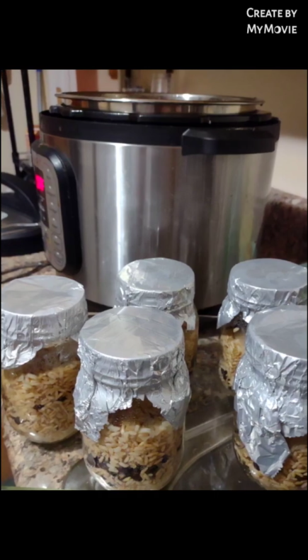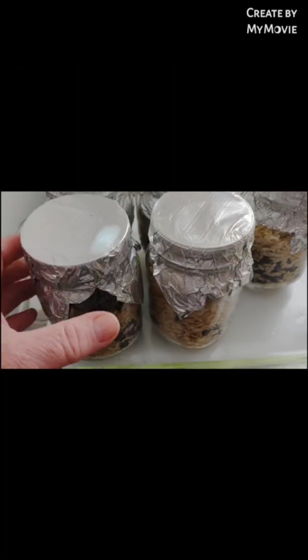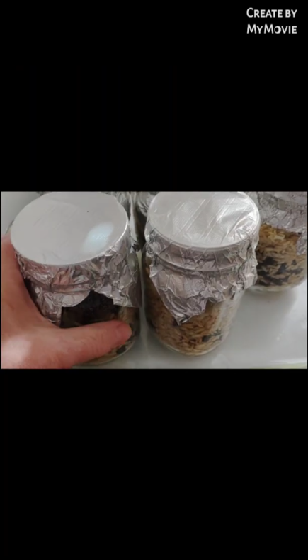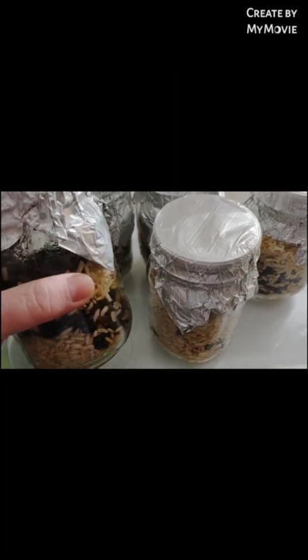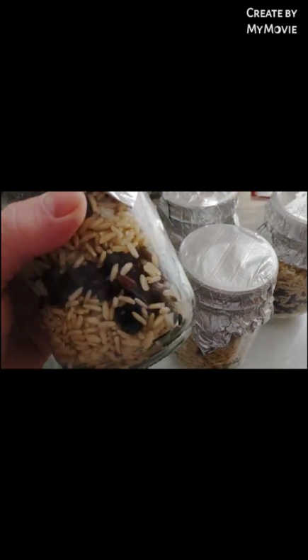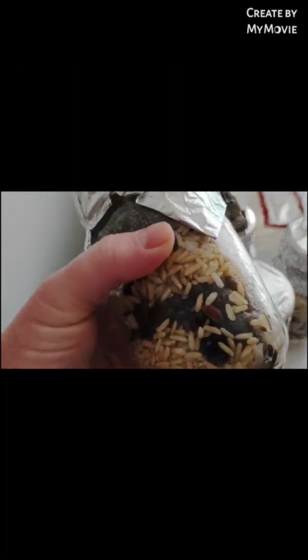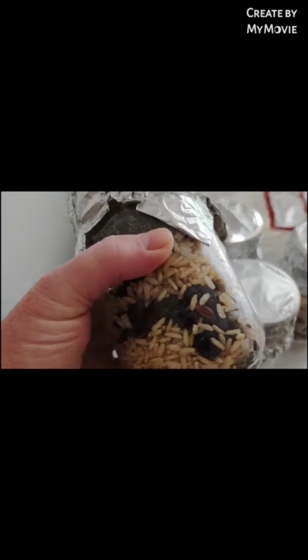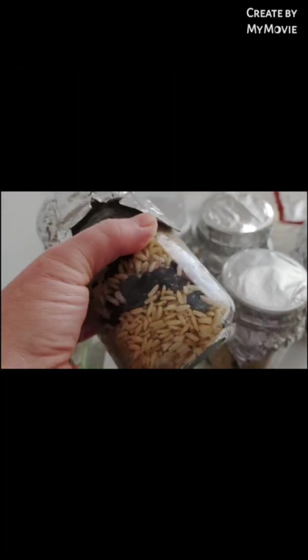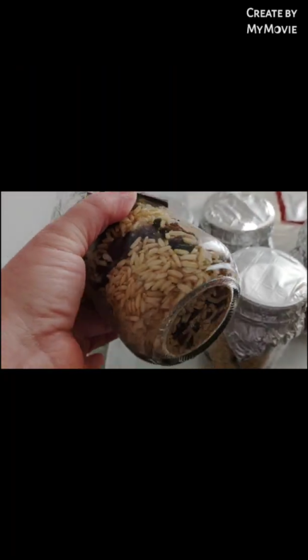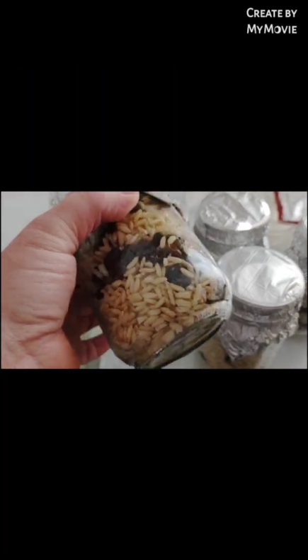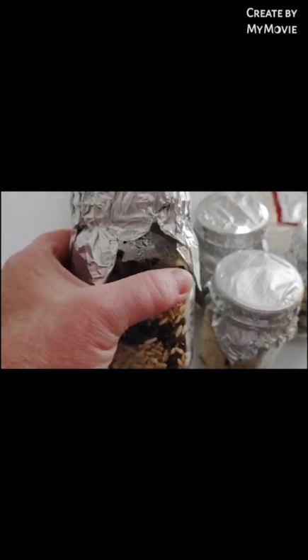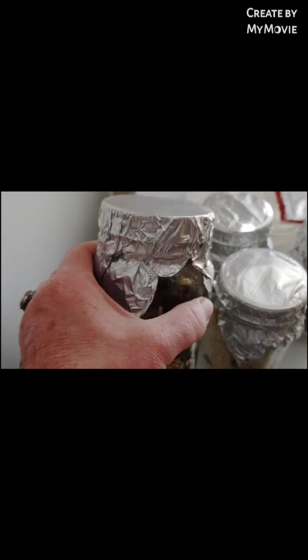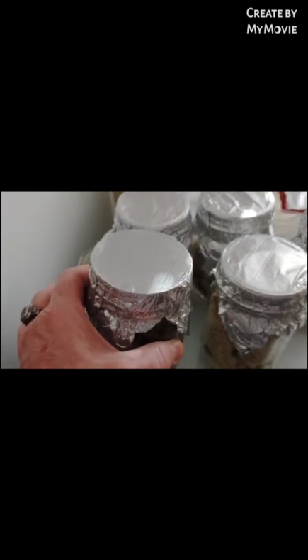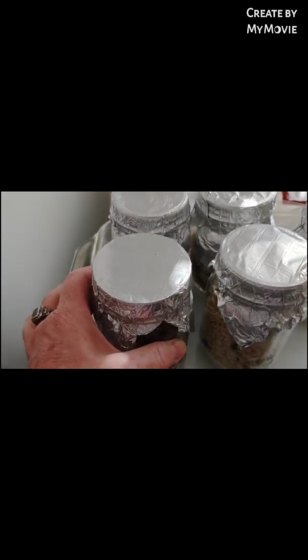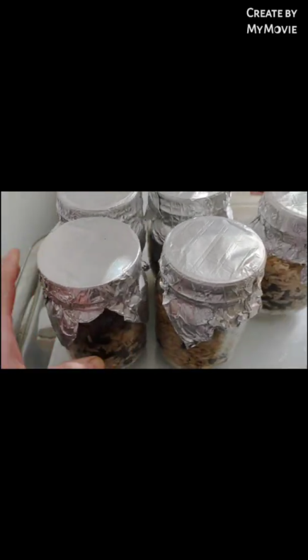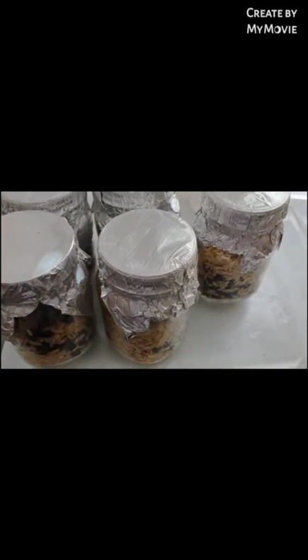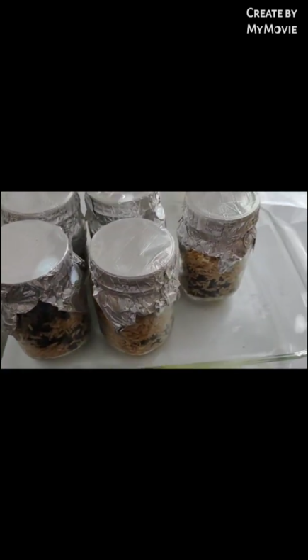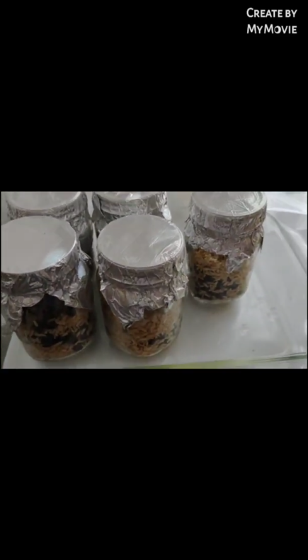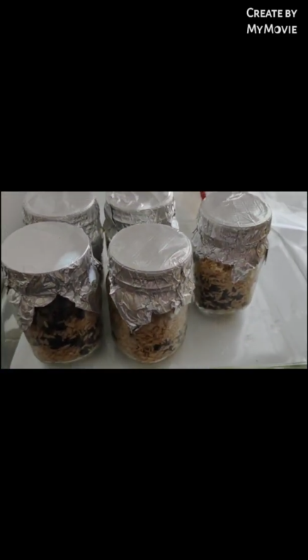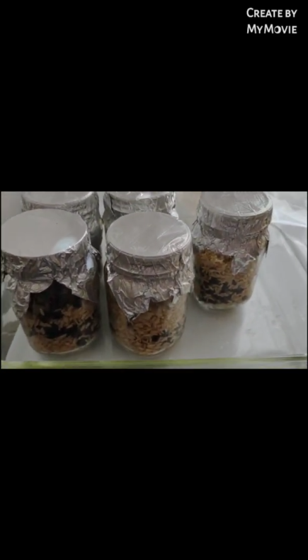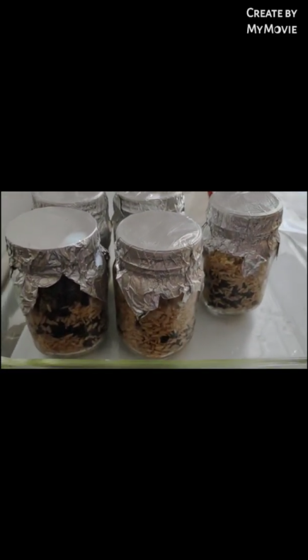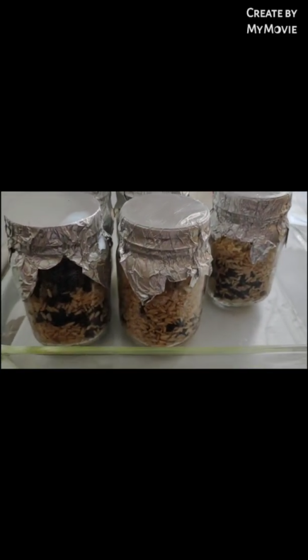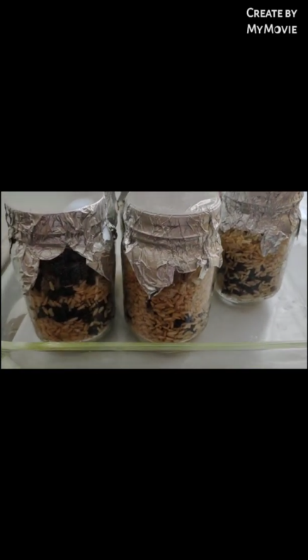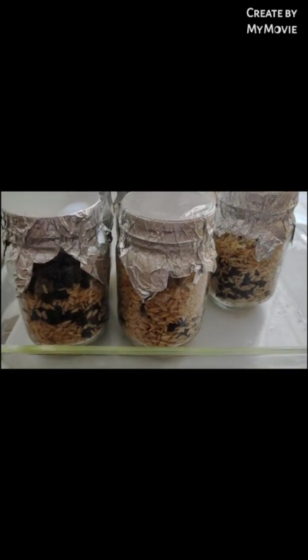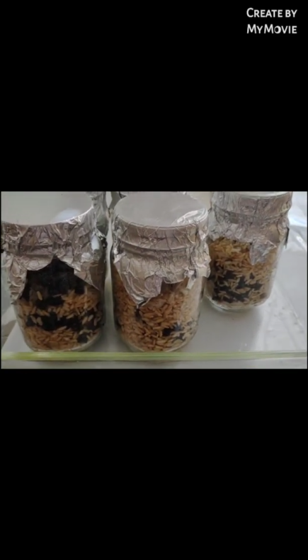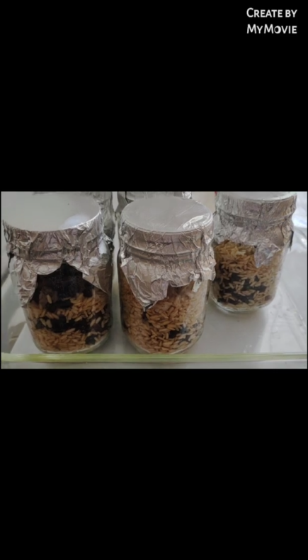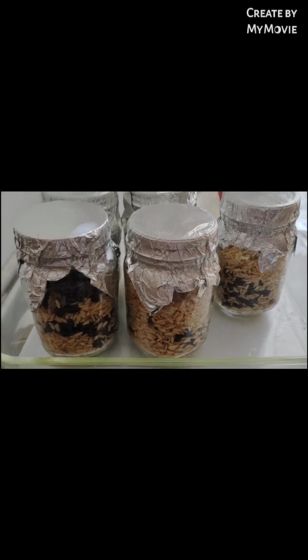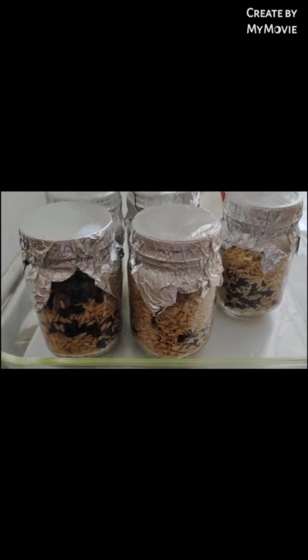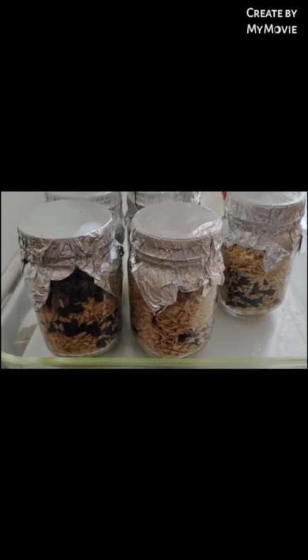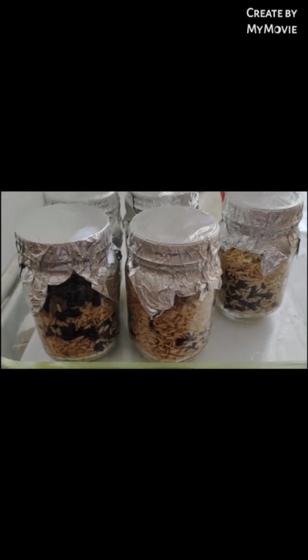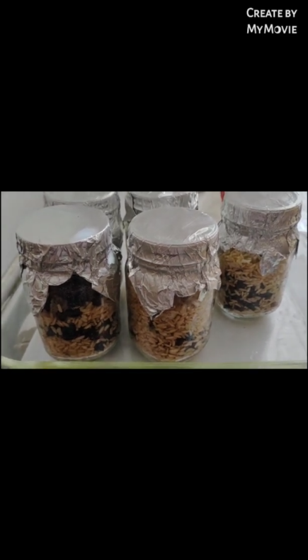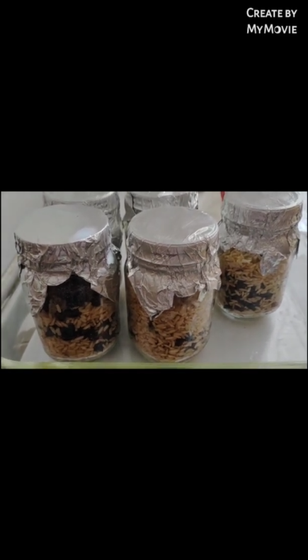This is what my grain spawn looks like. It's still a little hot, fresh out of the Instapot — 140 minutes — and ready for inoculation after they cool down.